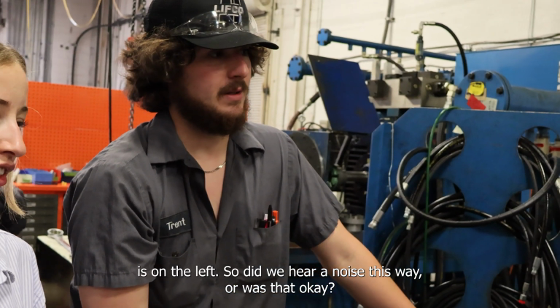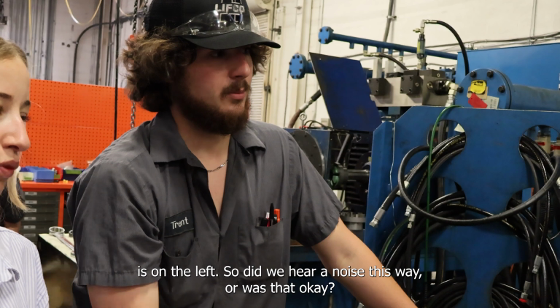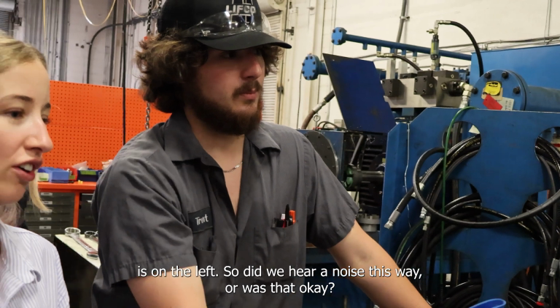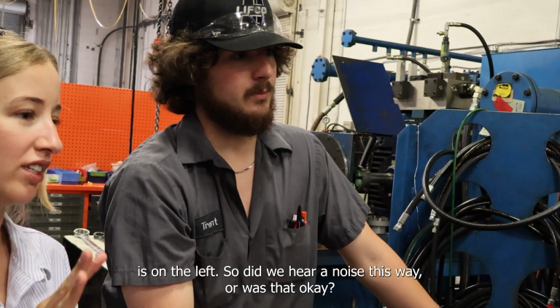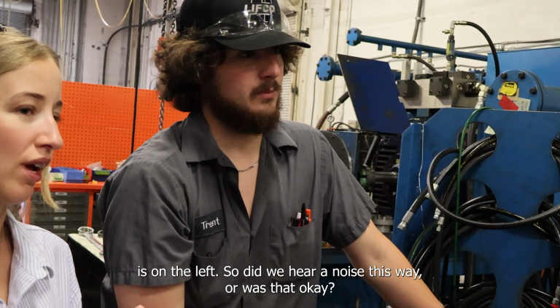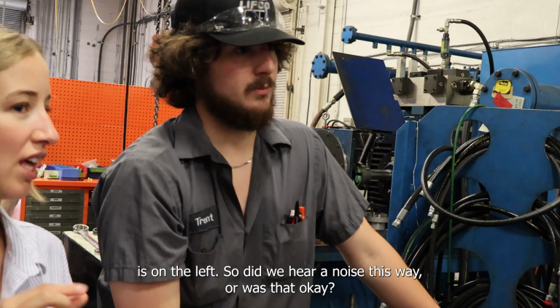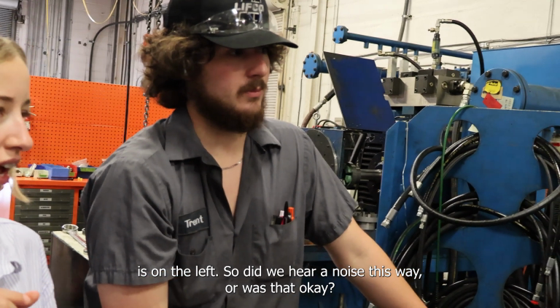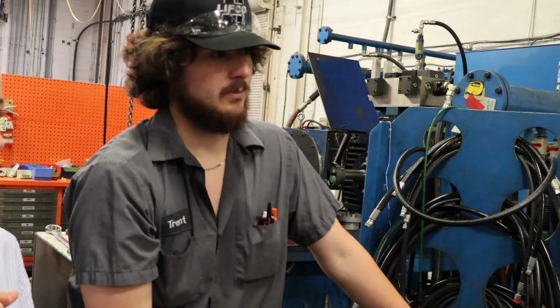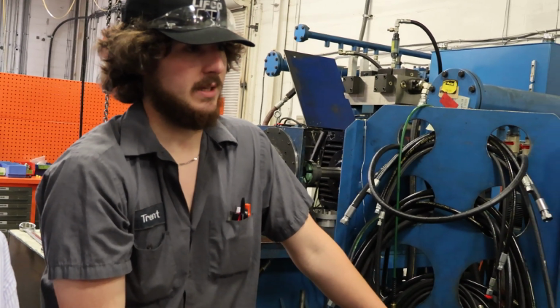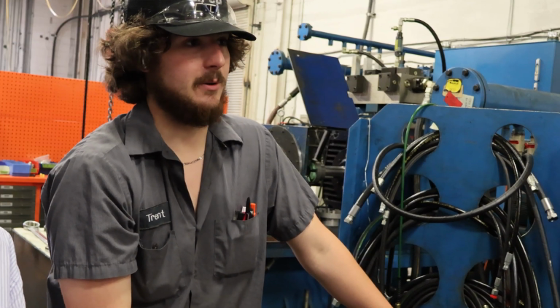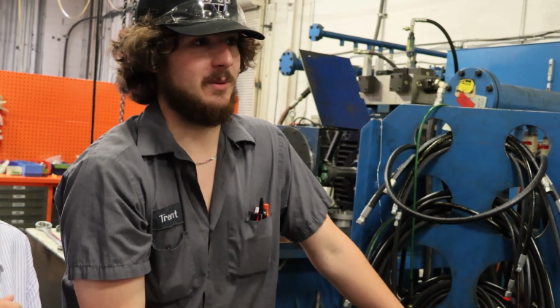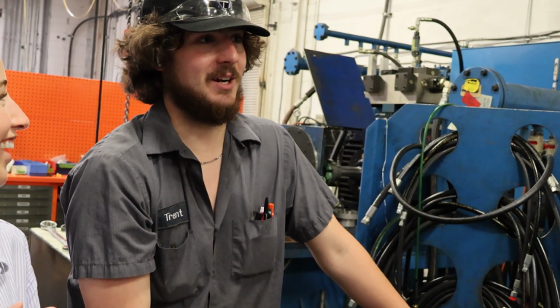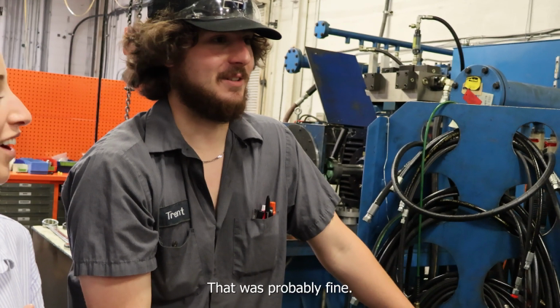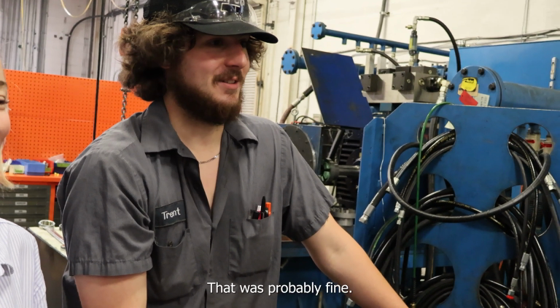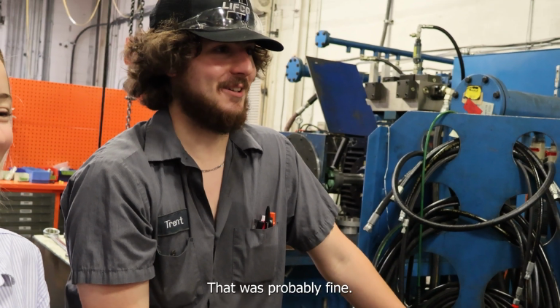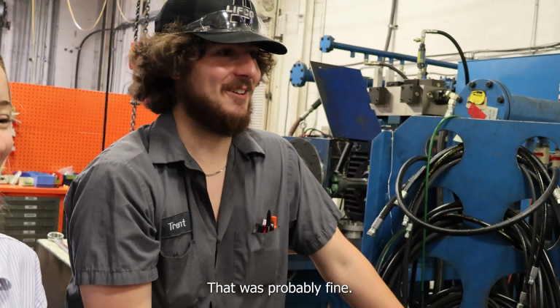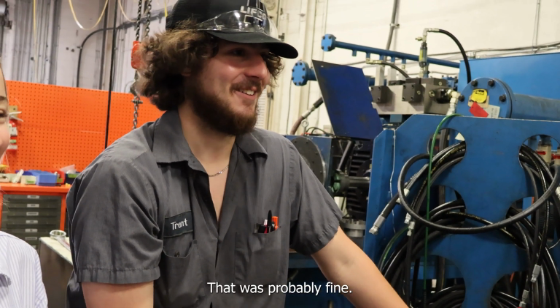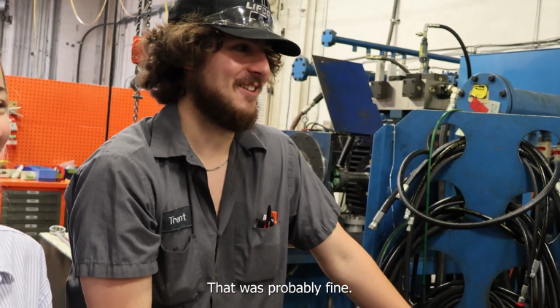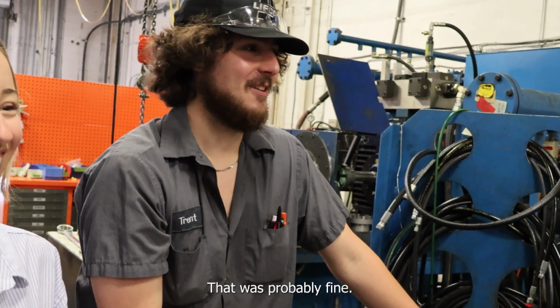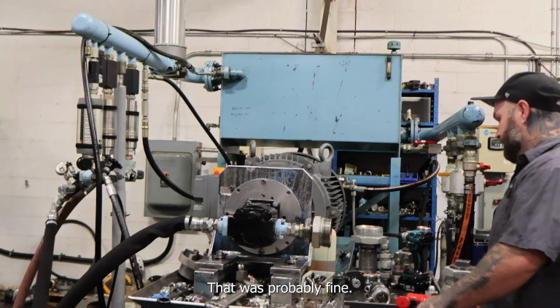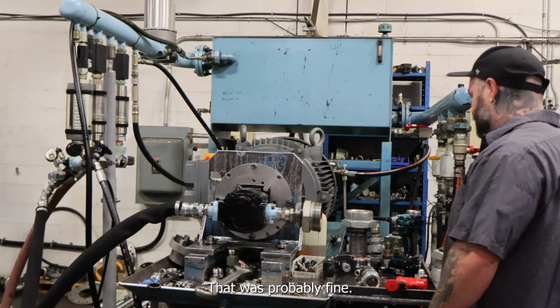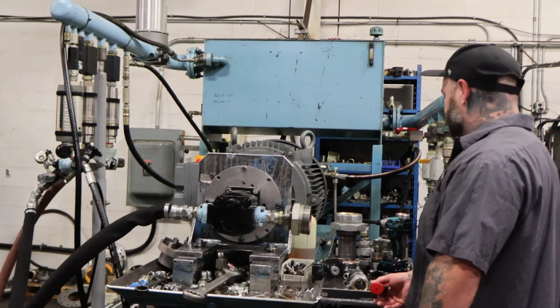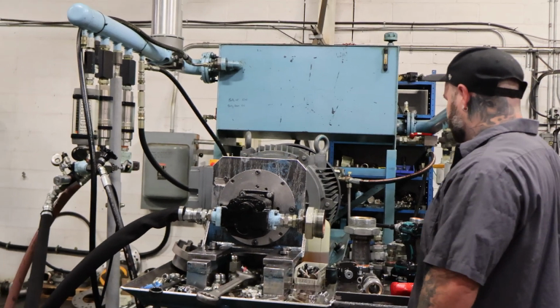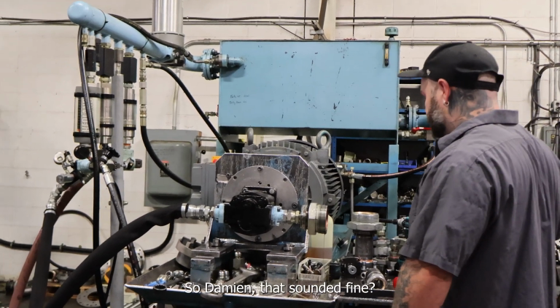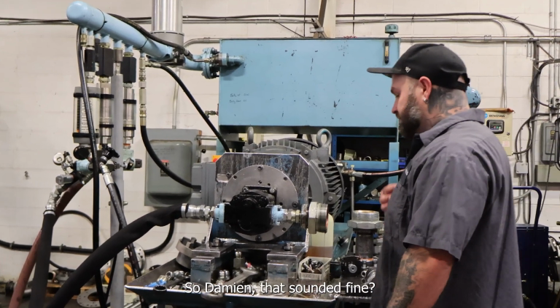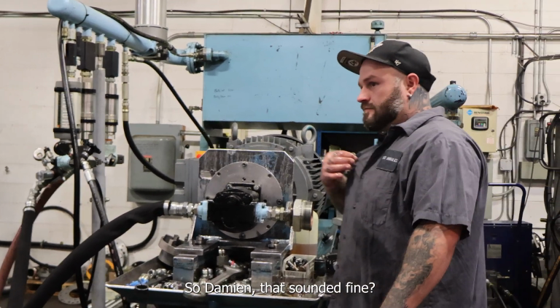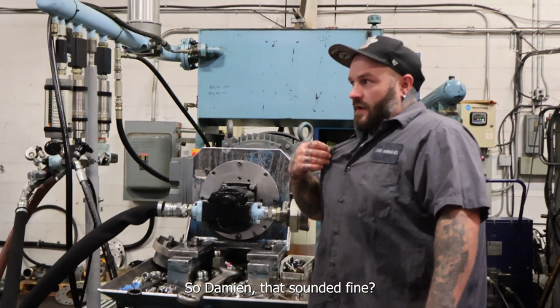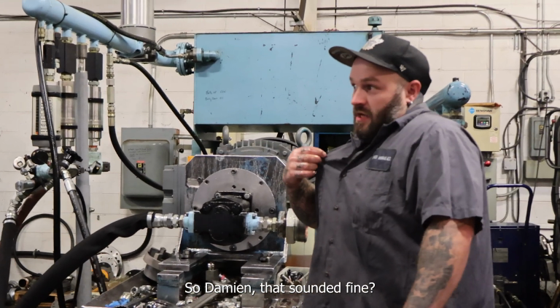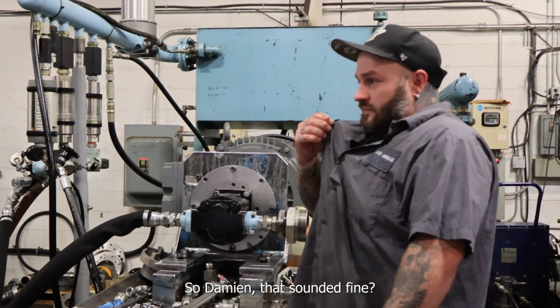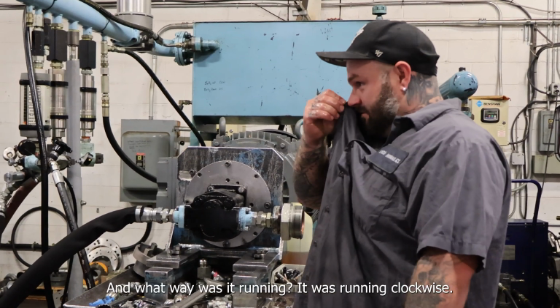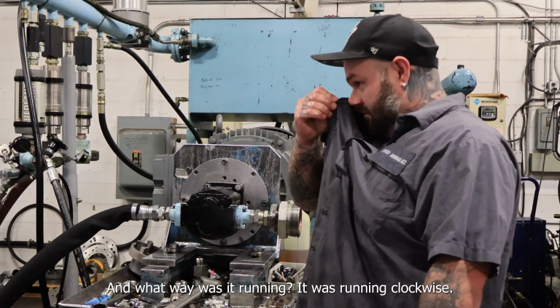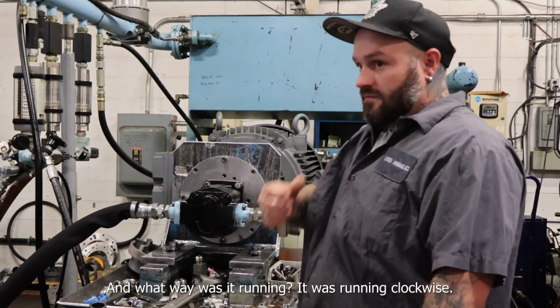Did we hear a noise this way, or was that okay? That was probably fine. So that sounded fine? And what way was it running?